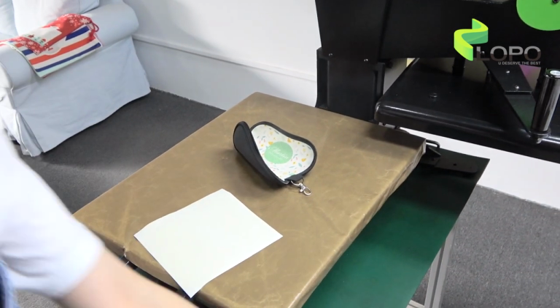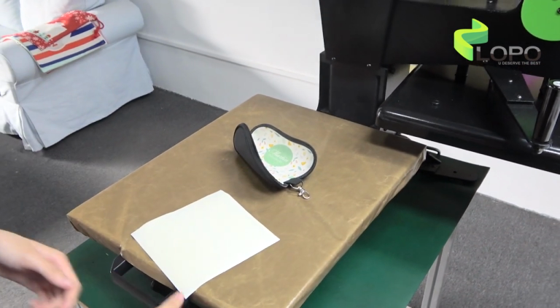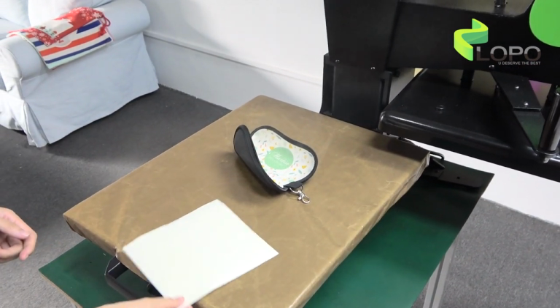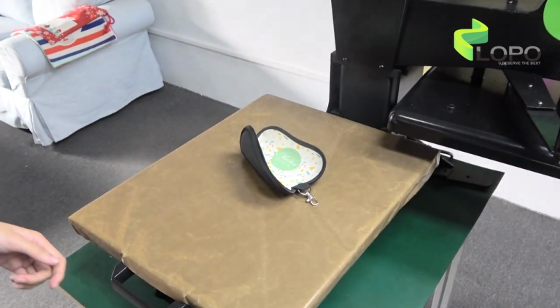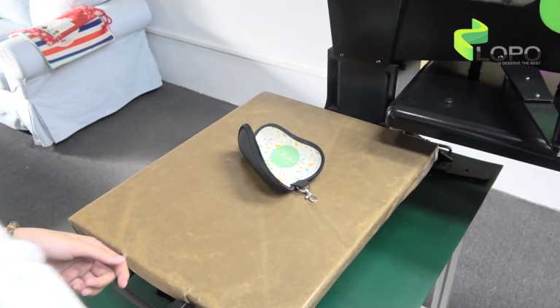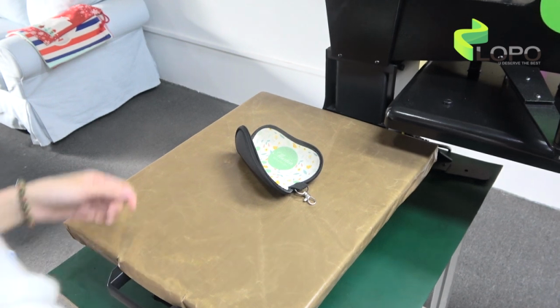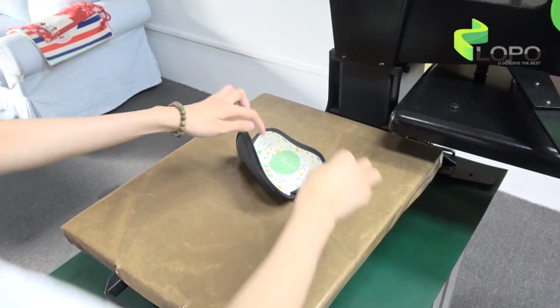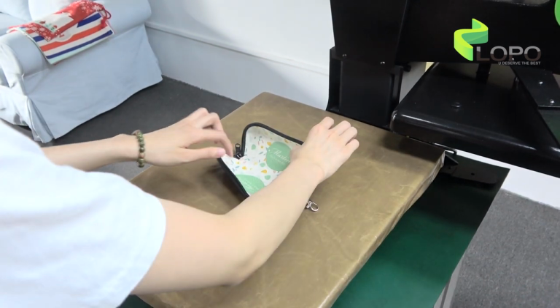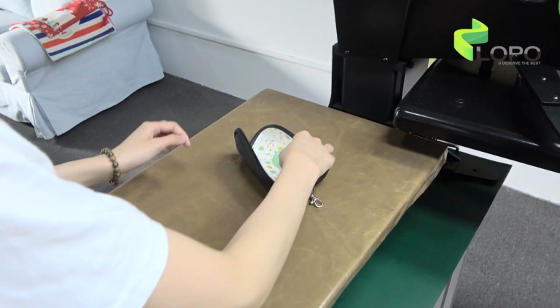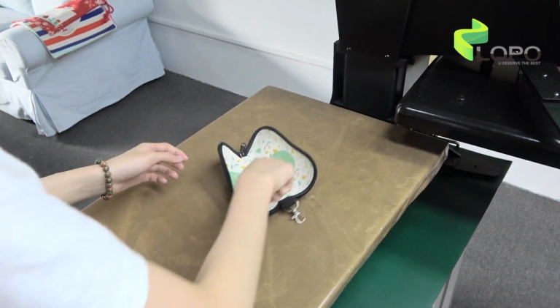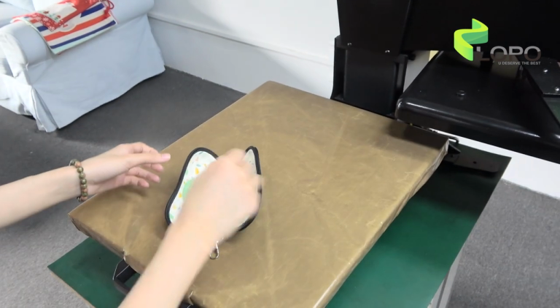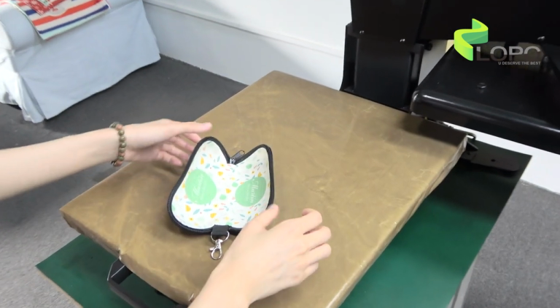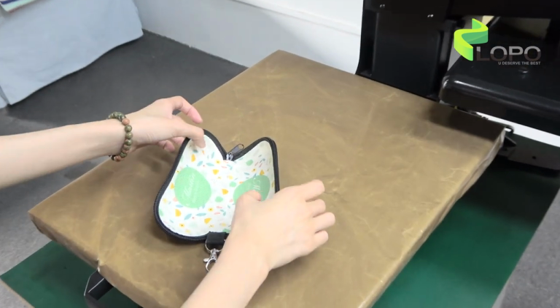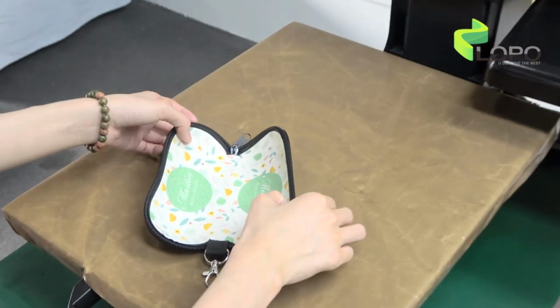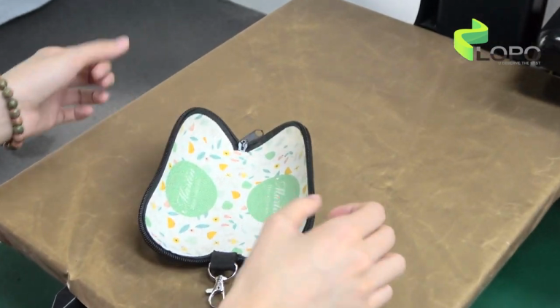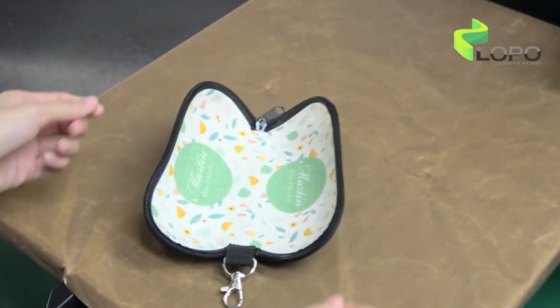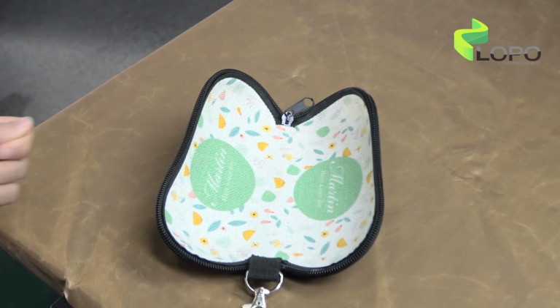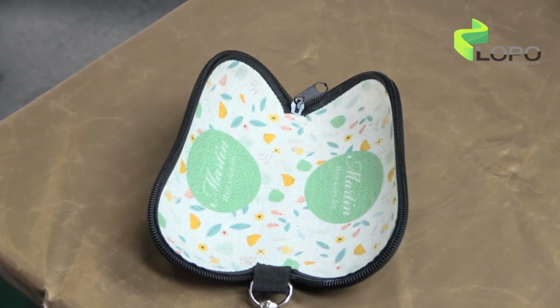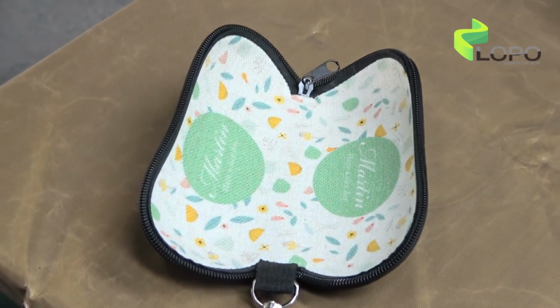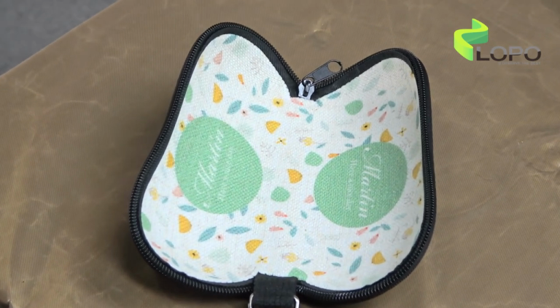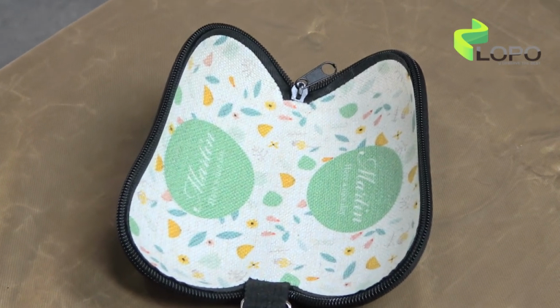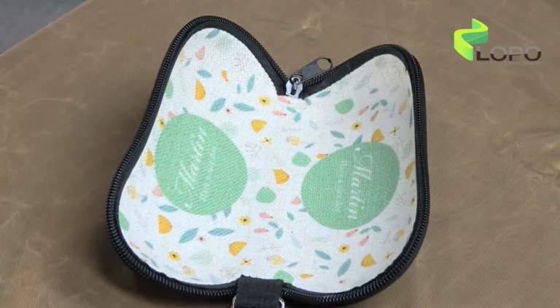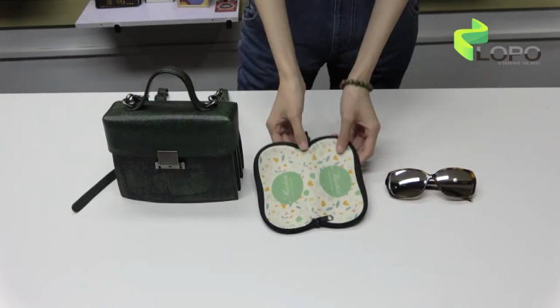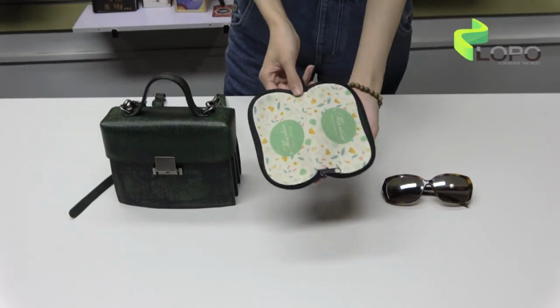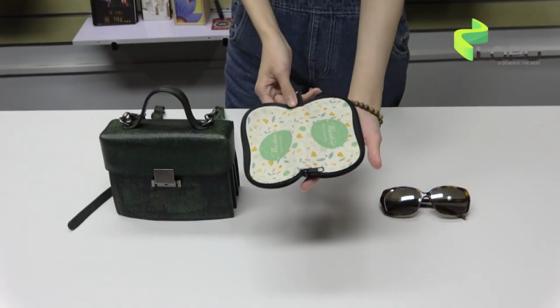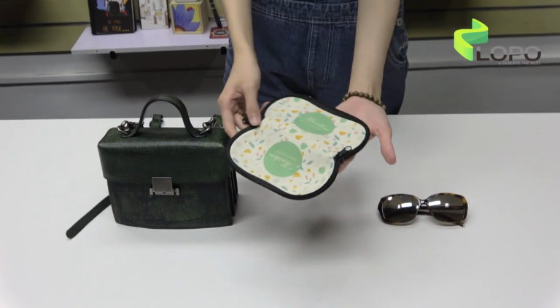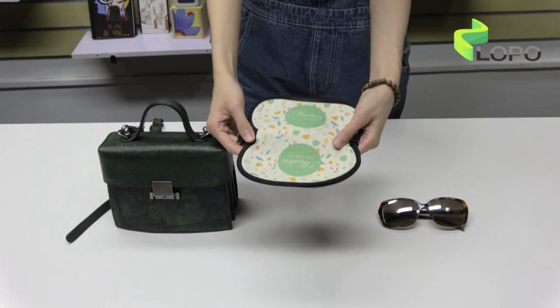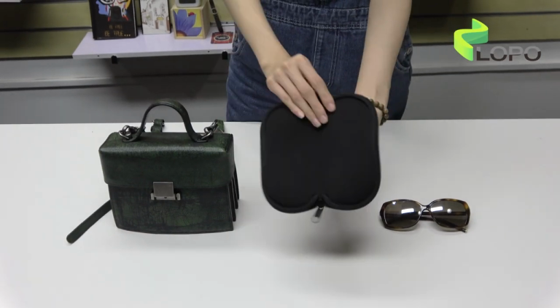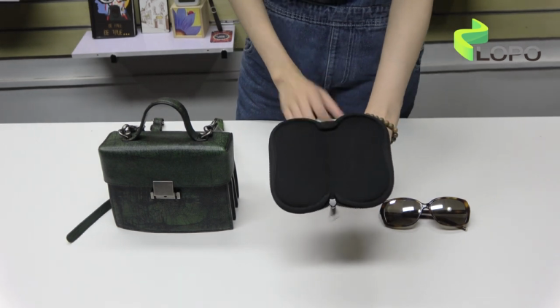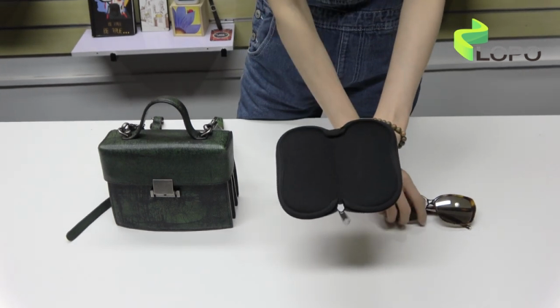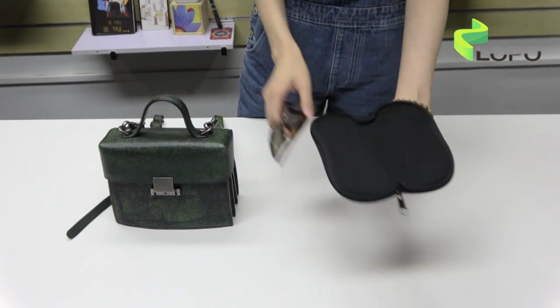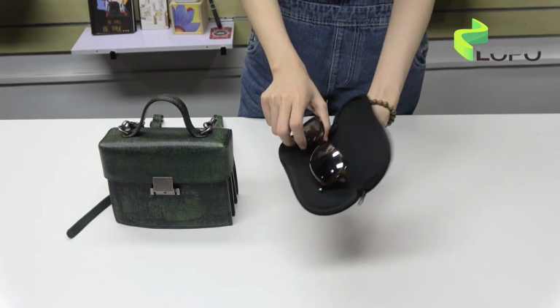It will be bent after printing because it's a near print material, but it will come back normal when it cools down. Very nice — see, it comes back normal. Put your sunglasses in.